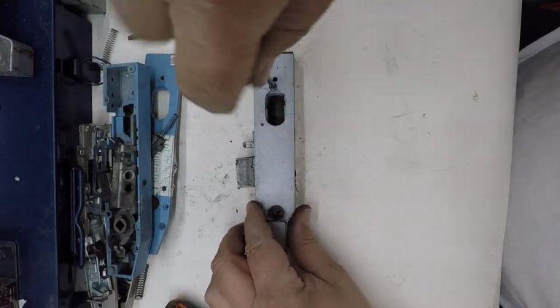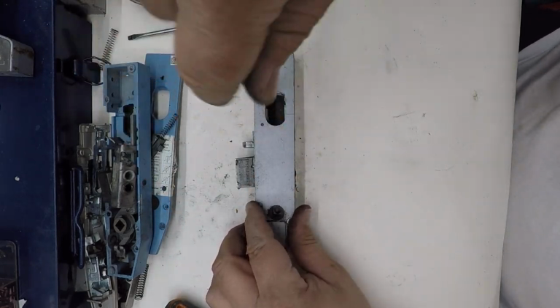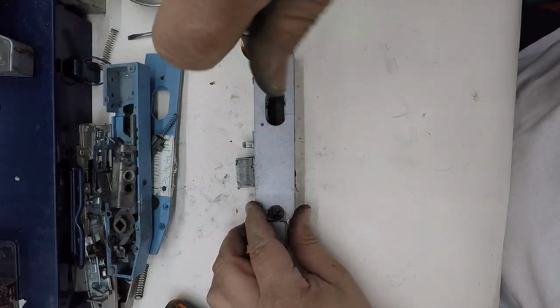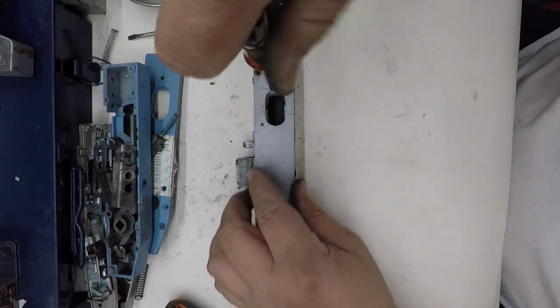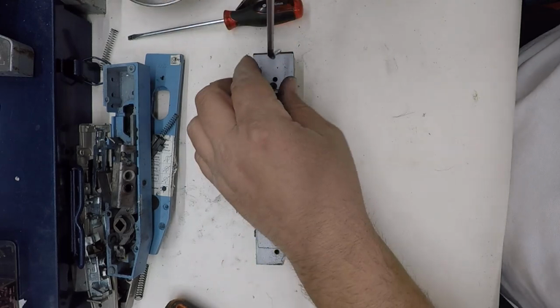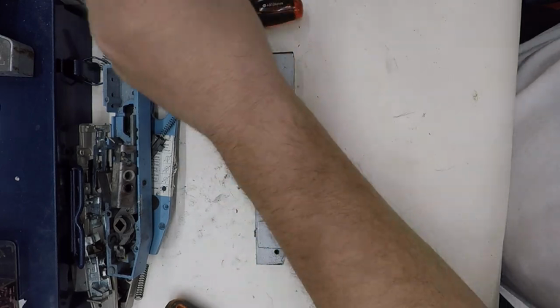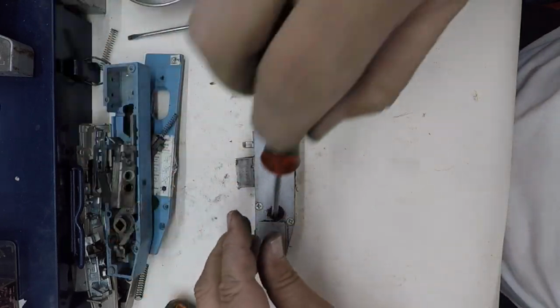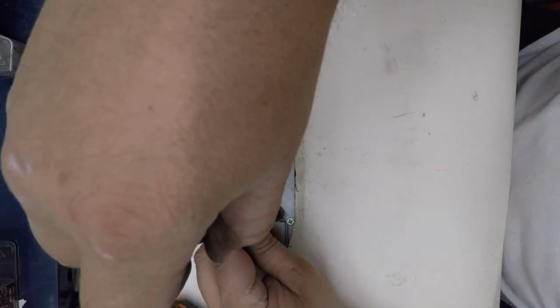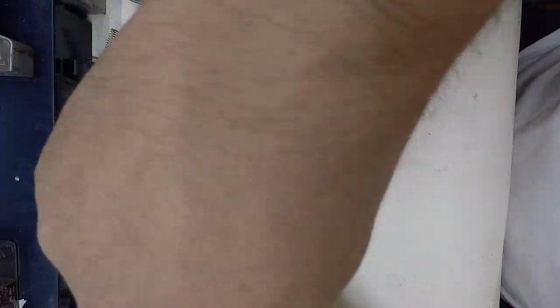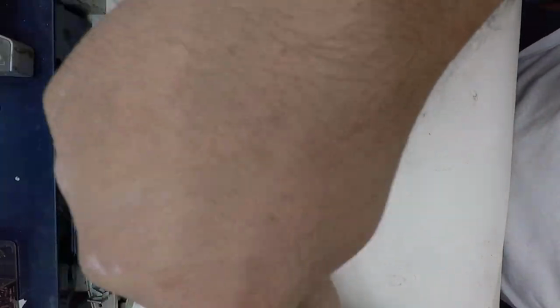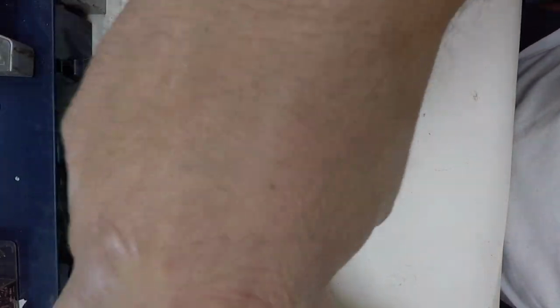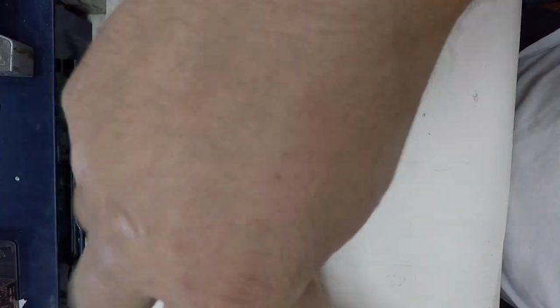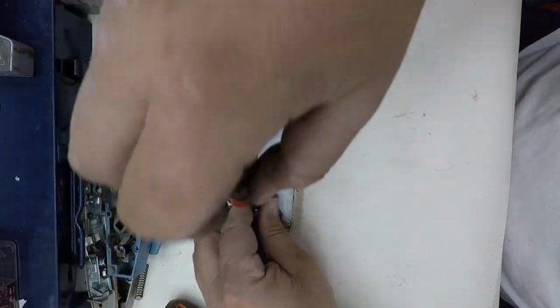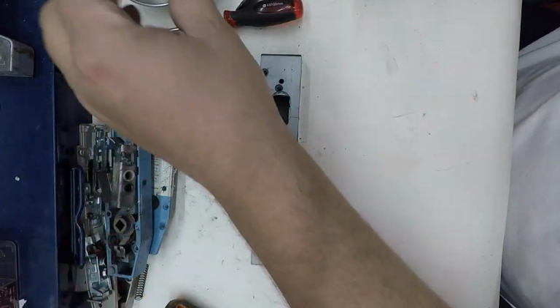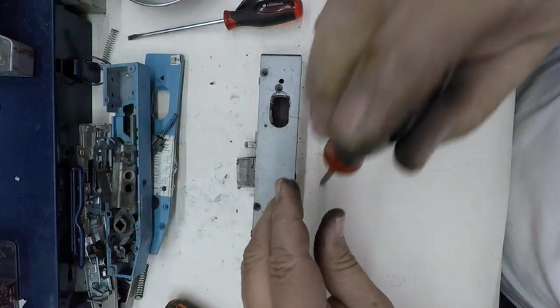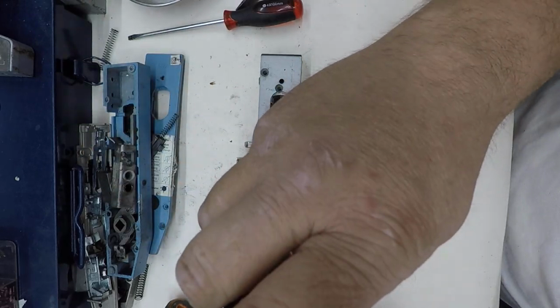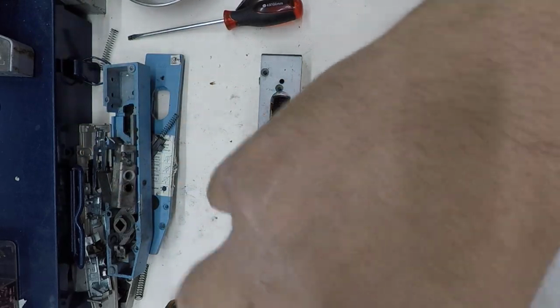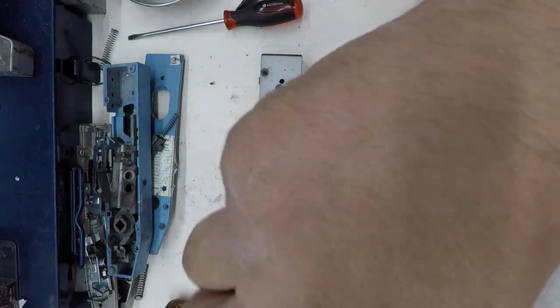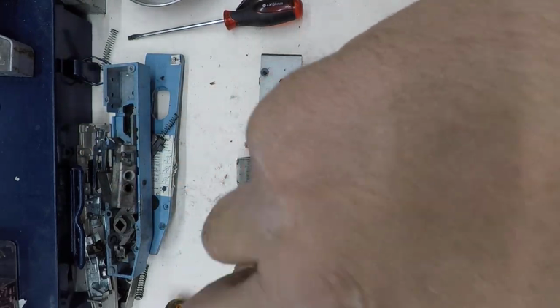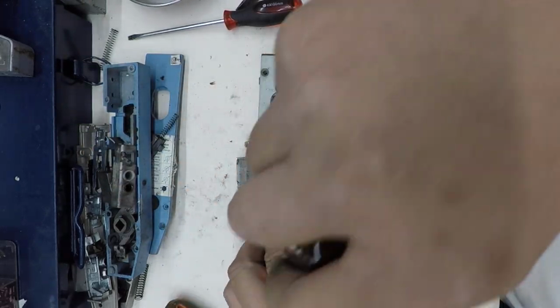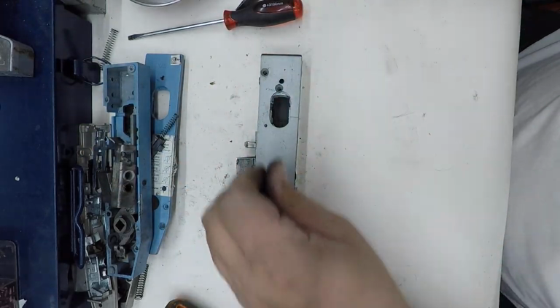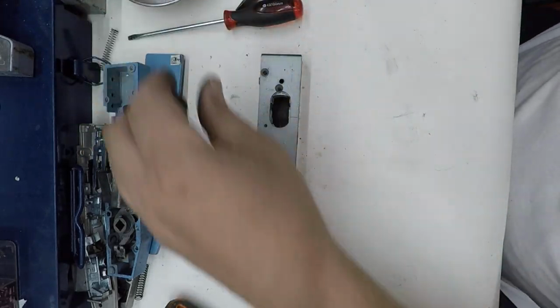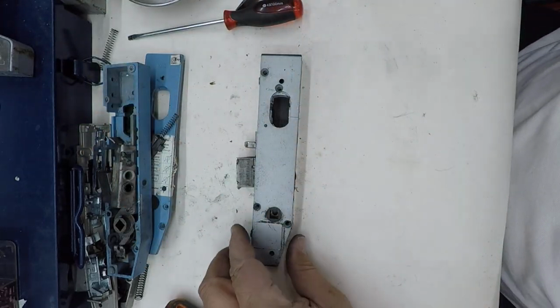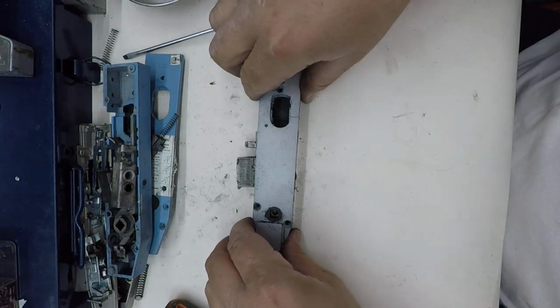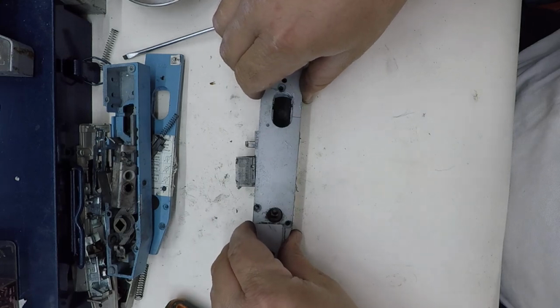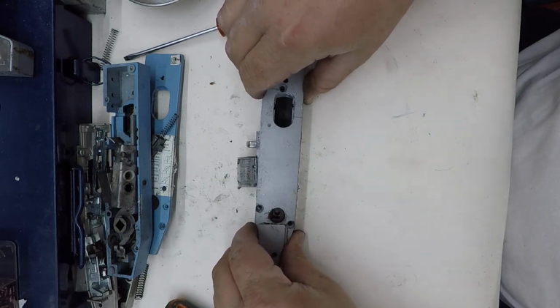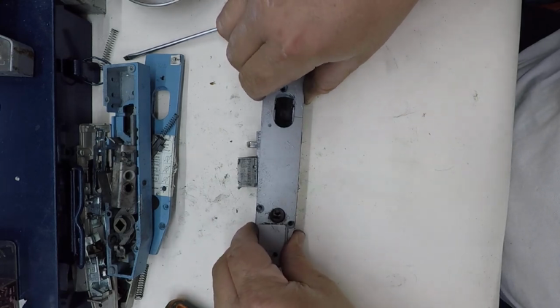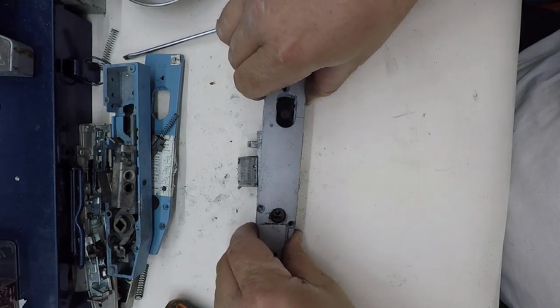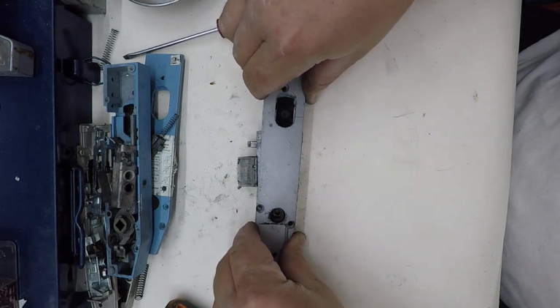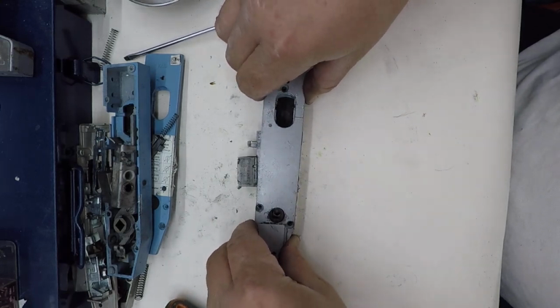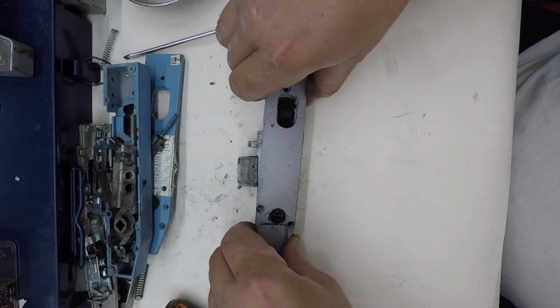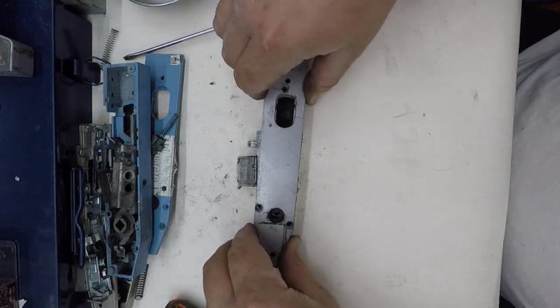All of these are going straight in the bin afterwards — there's nothing really salvageable. They've been replaced, and it's better than putting metal in the bin. Send it to your local scrapyard and they'll recycle it rather than put it into landfill, because something like this is good to recycle.